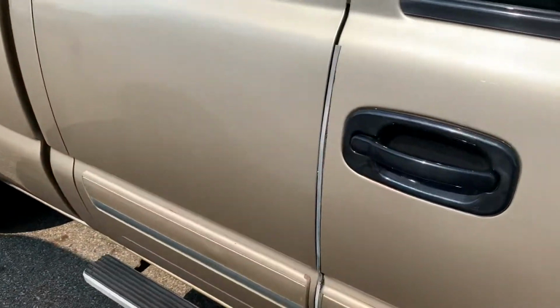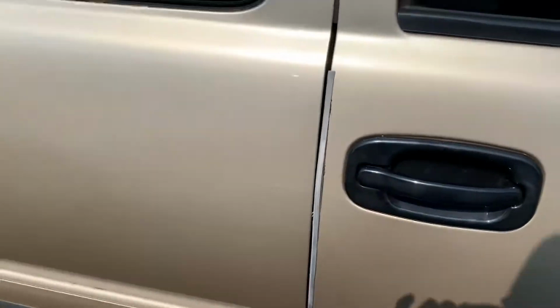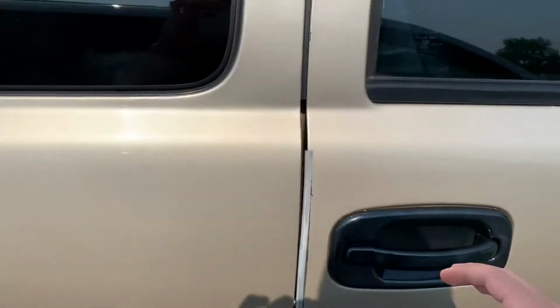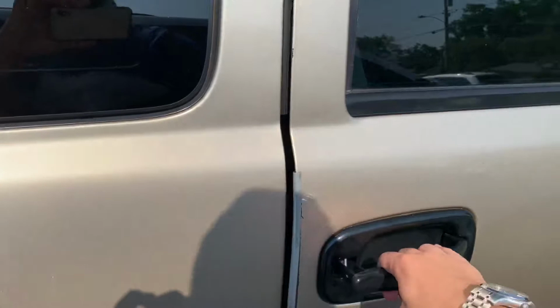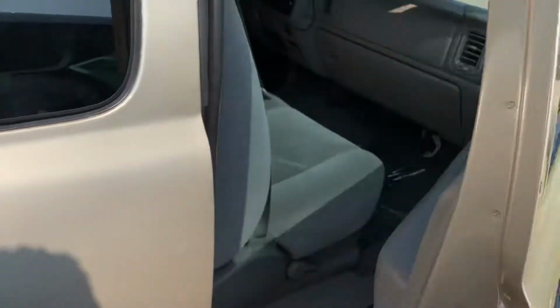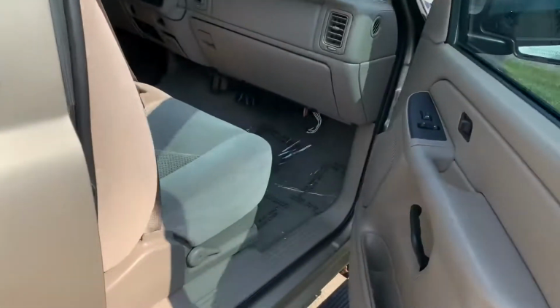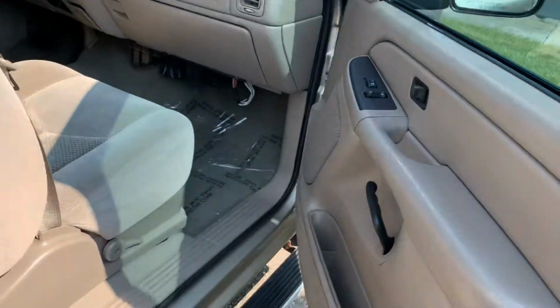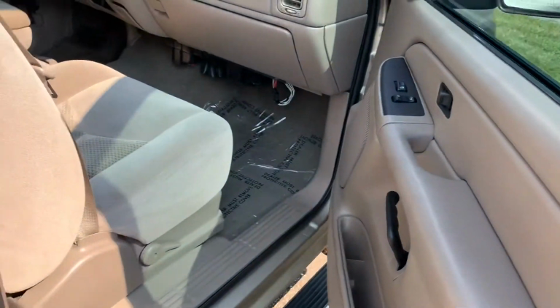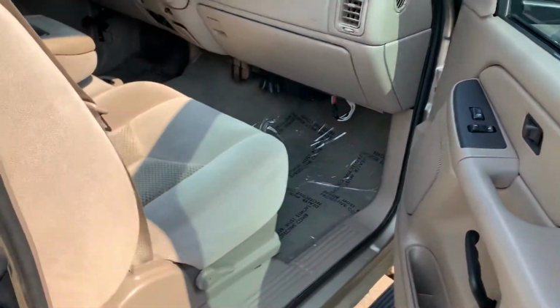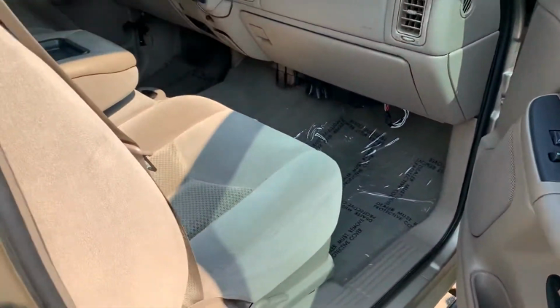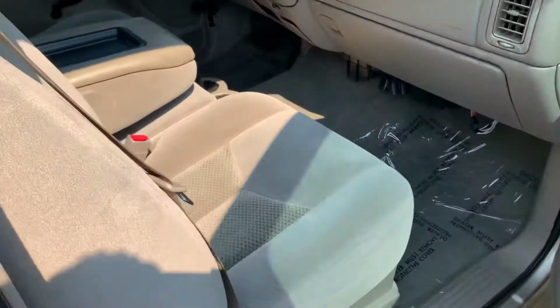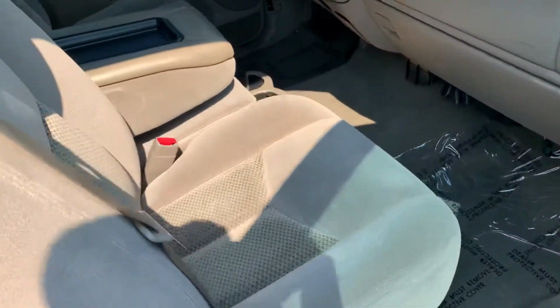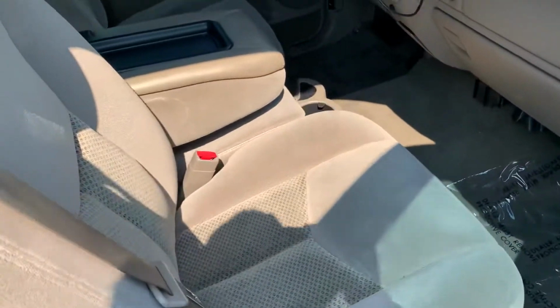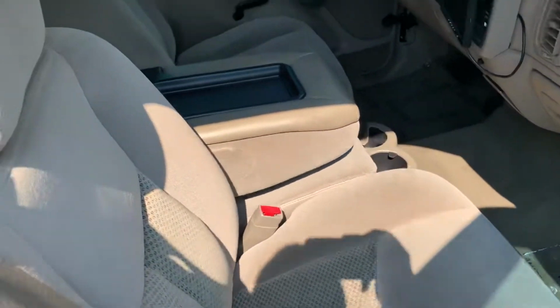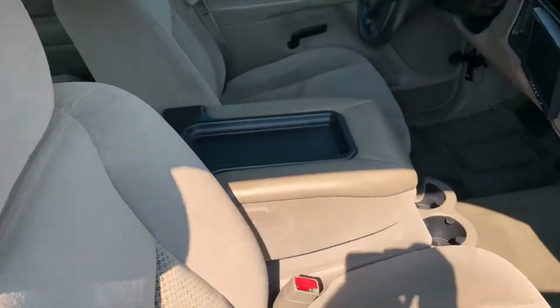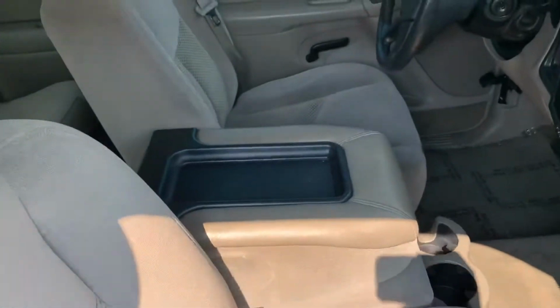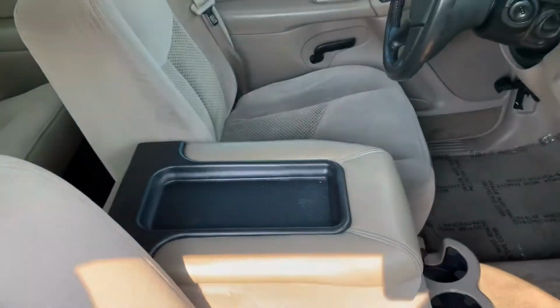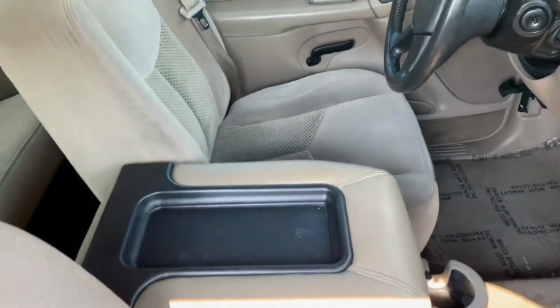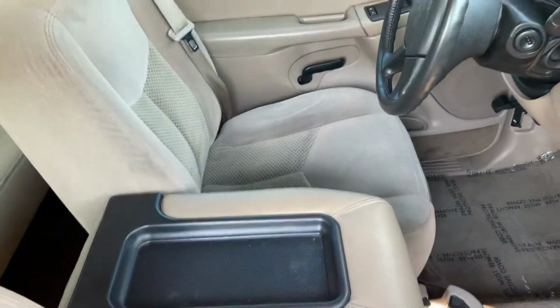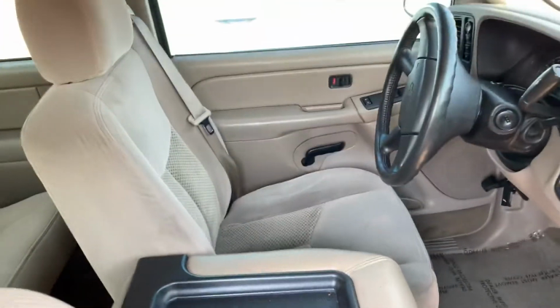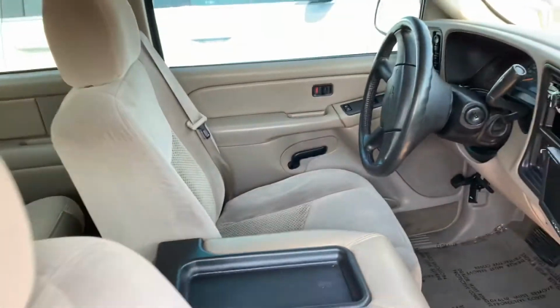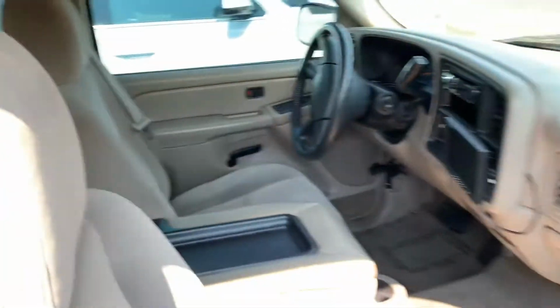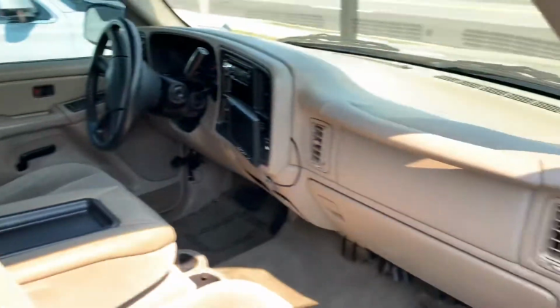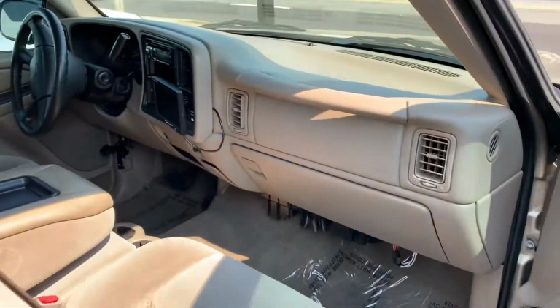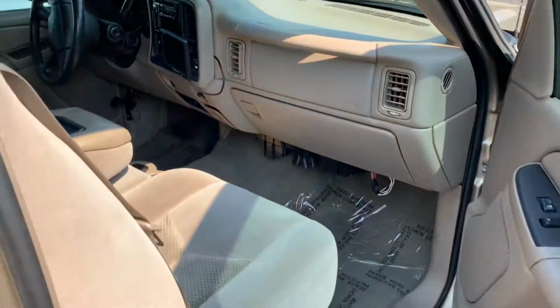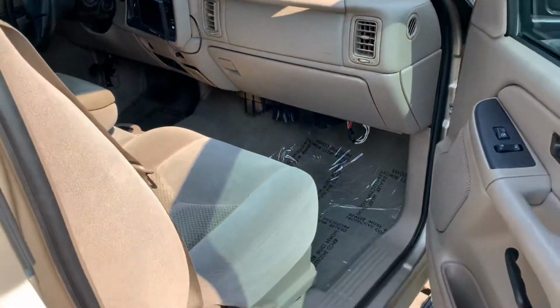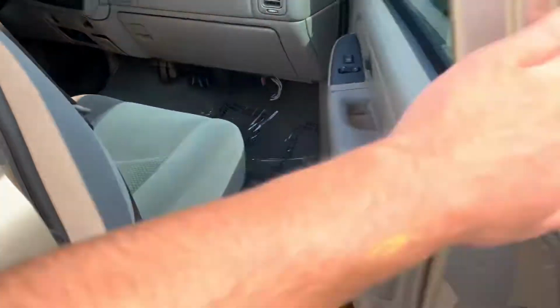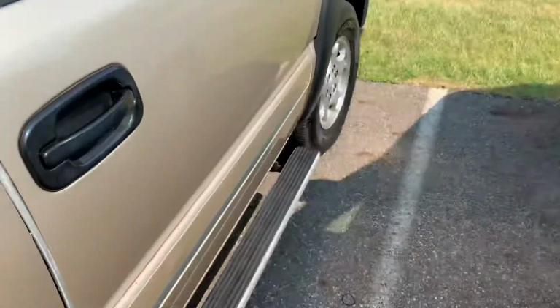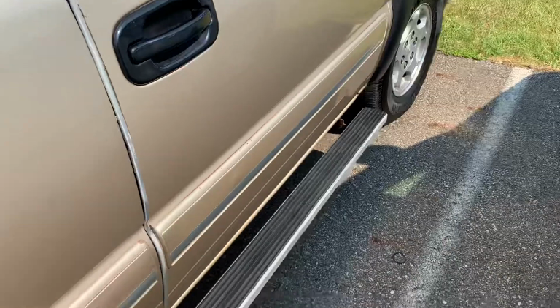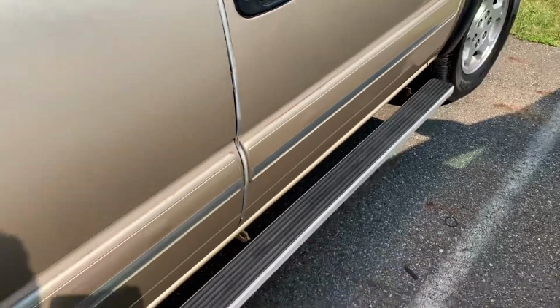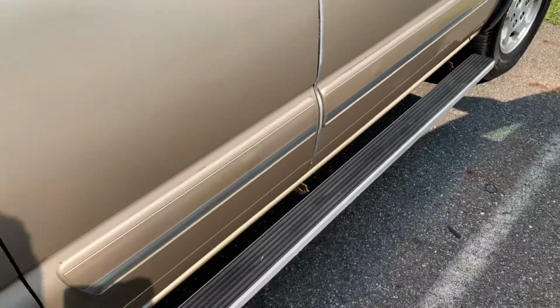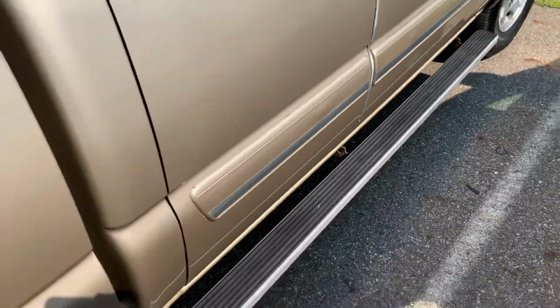I'm going to pop open the passenger side here for you. The interior's in great shape, especially for a 2004. Nice running boards going down the side.